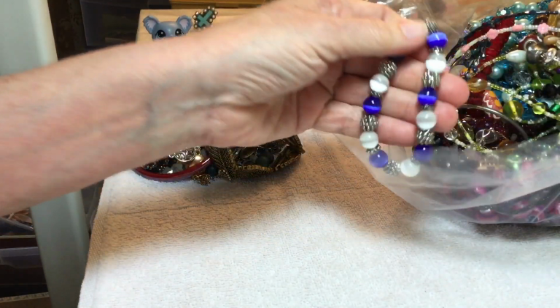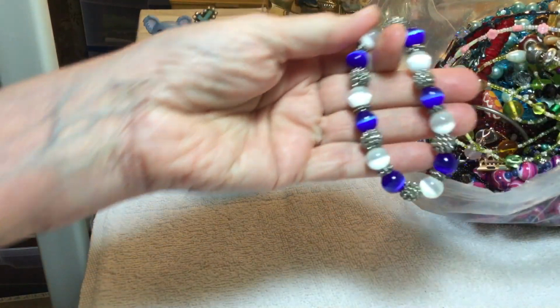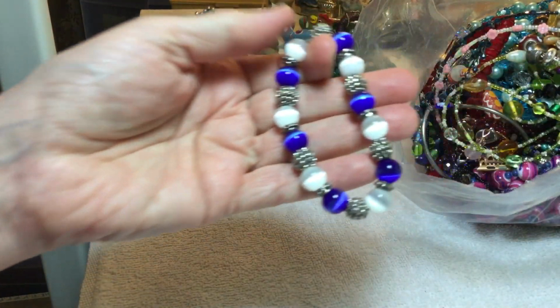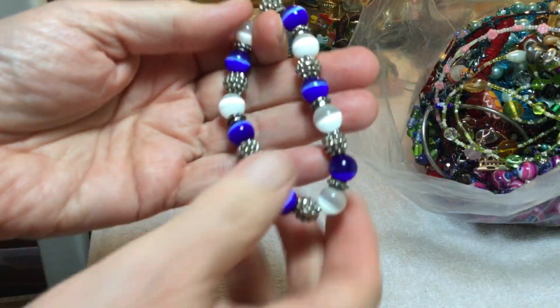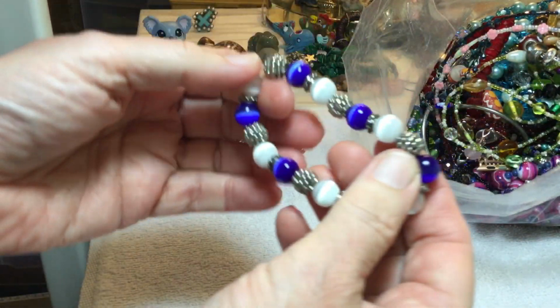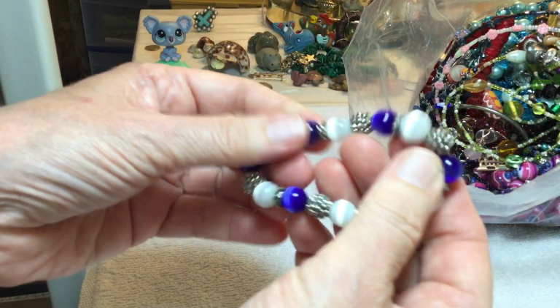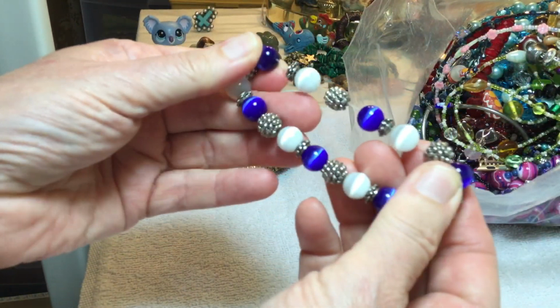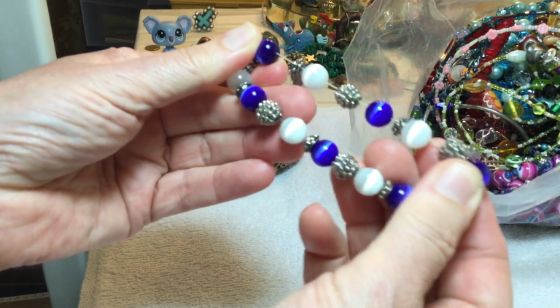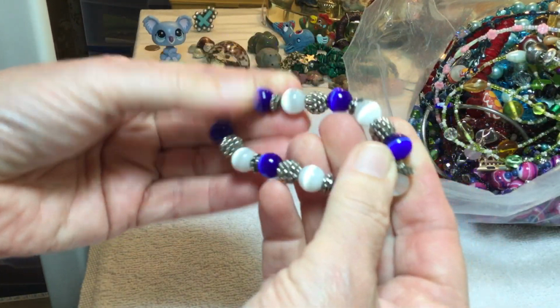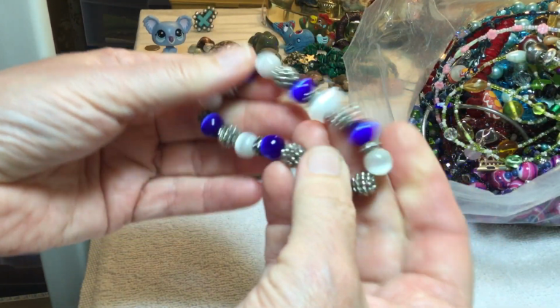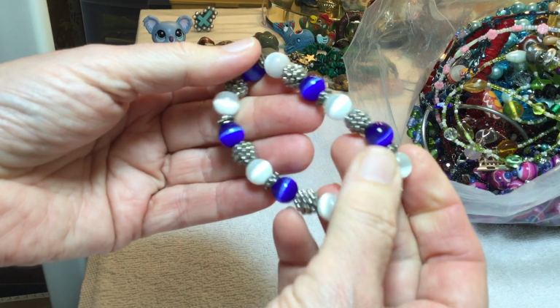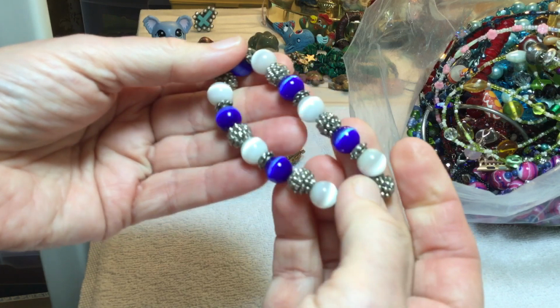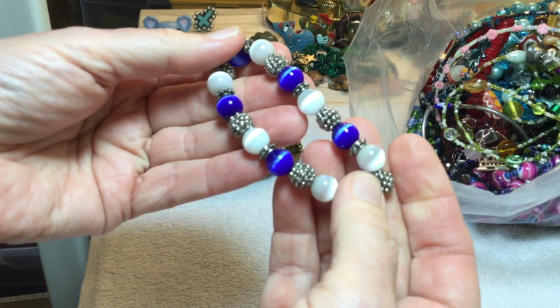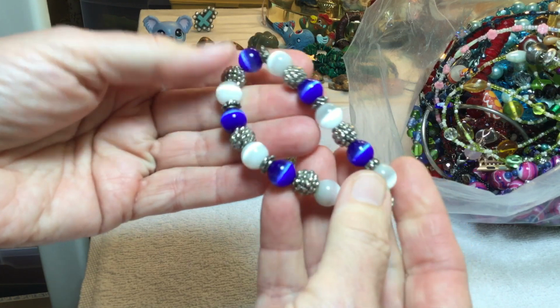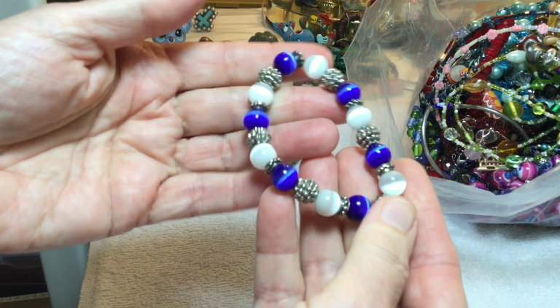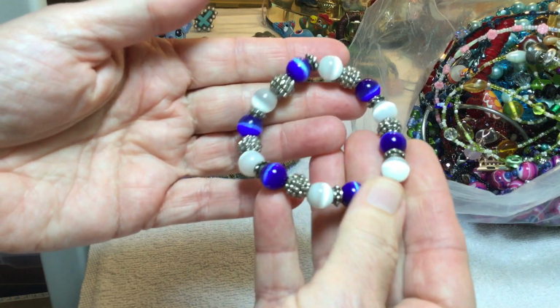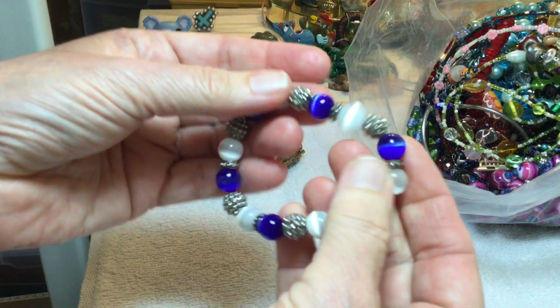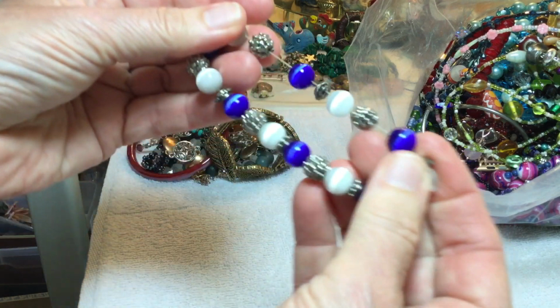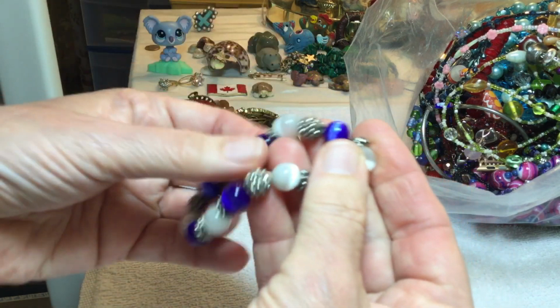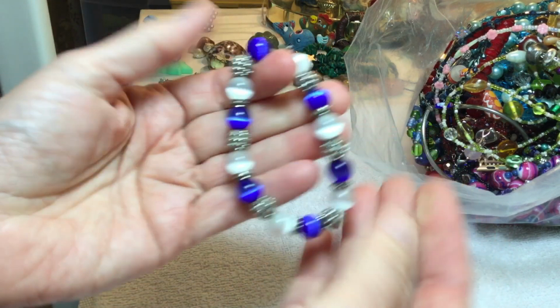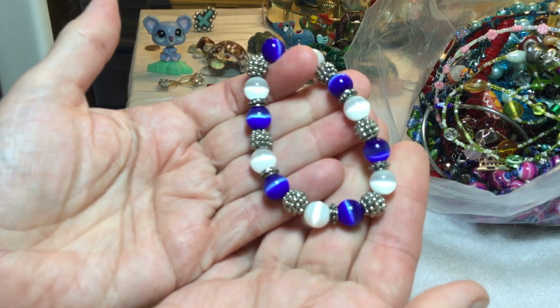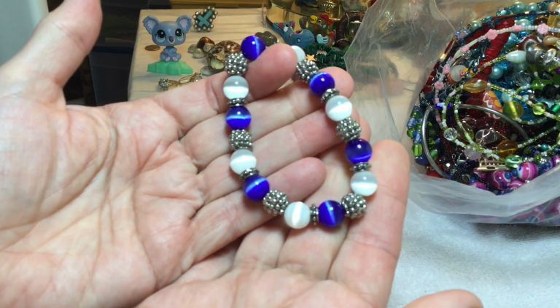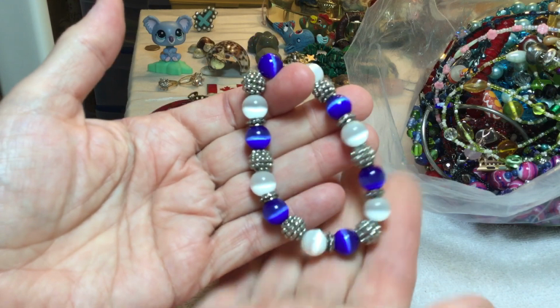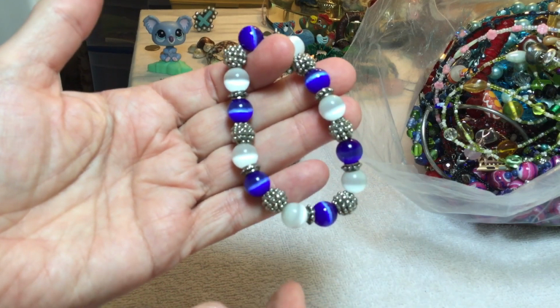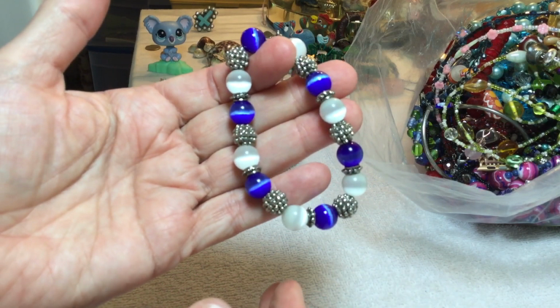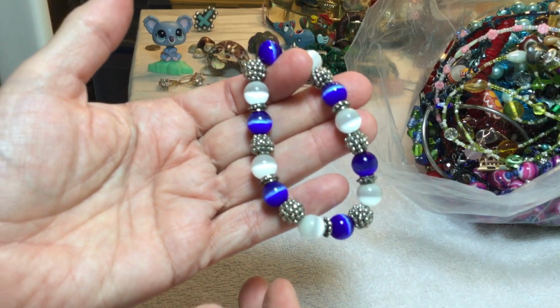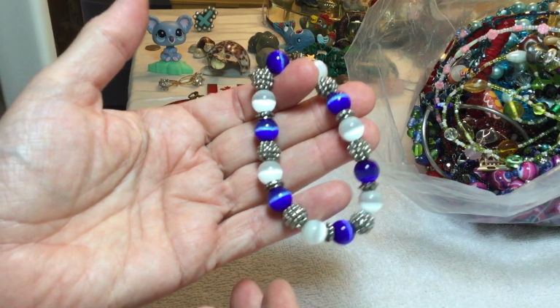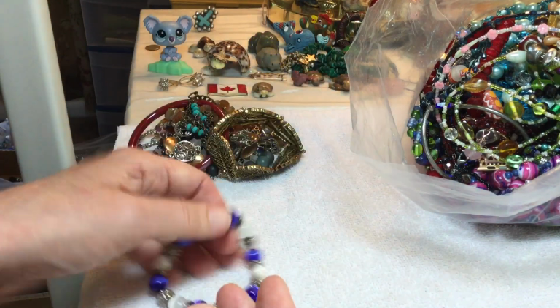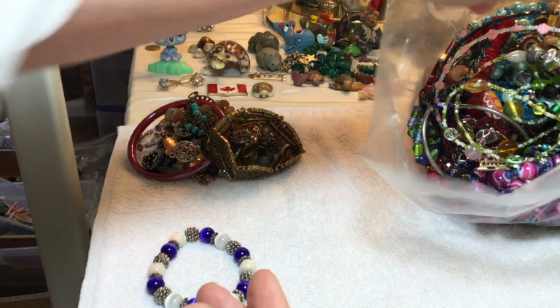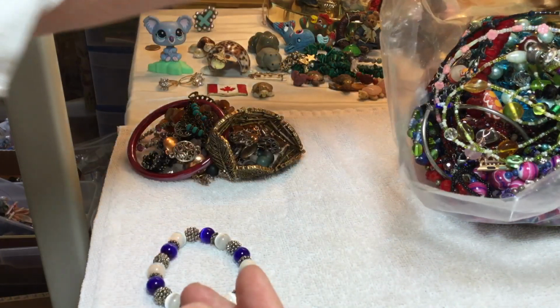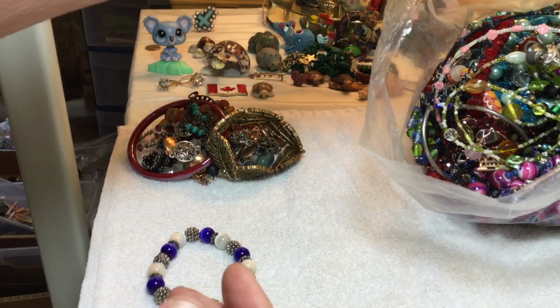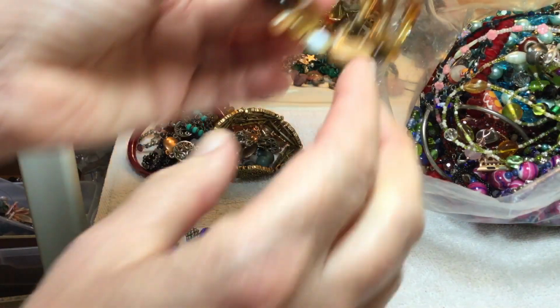Let's add some more treasure. Look at this — this is a gorgeous piece. It's glass, I'm at $5 on it. It's absolutely stunning.